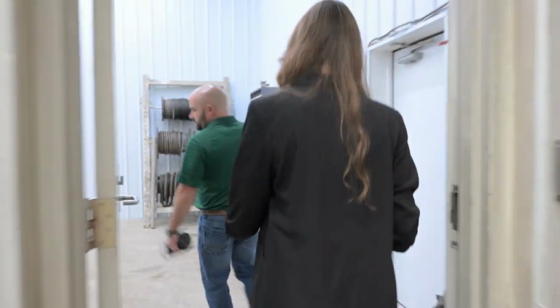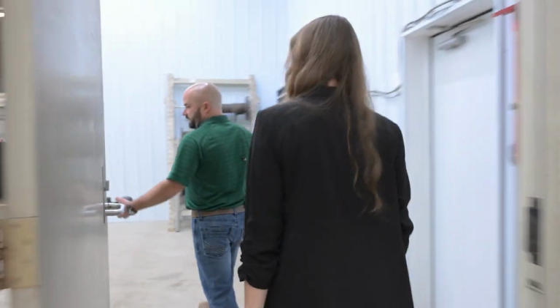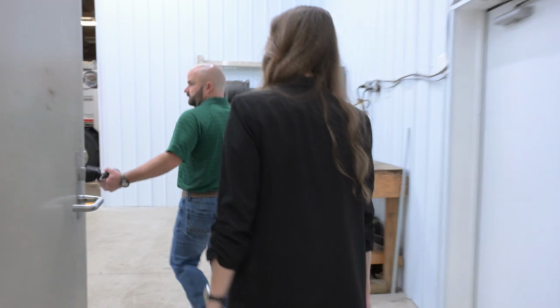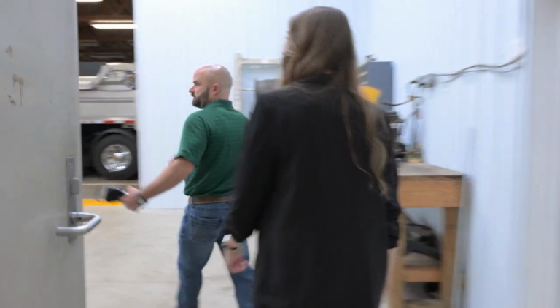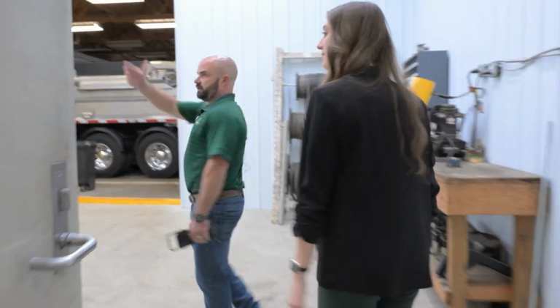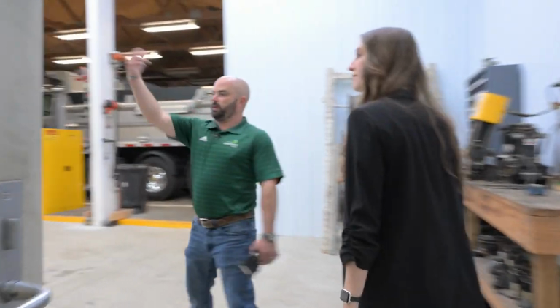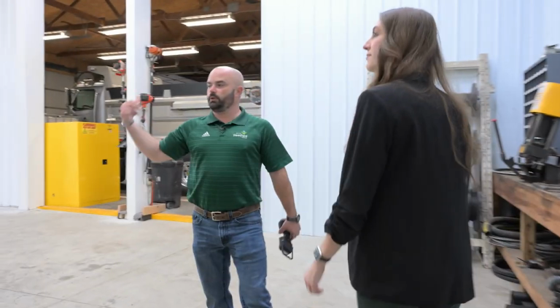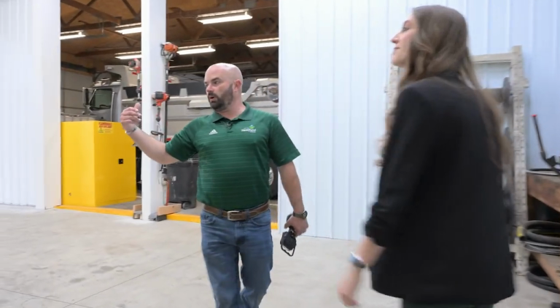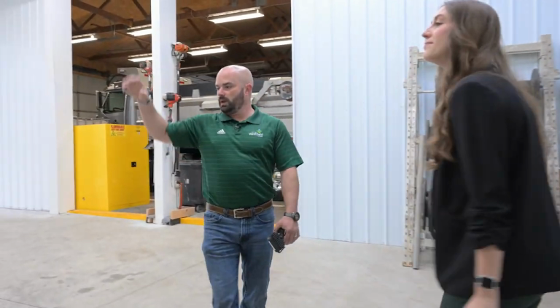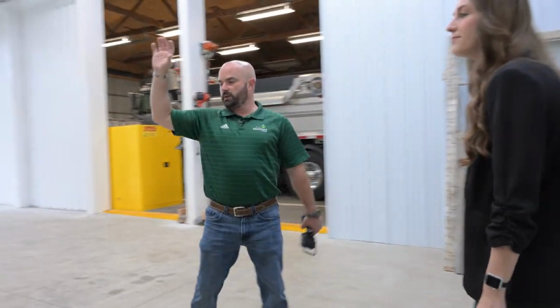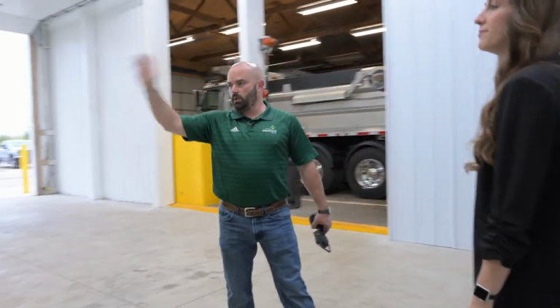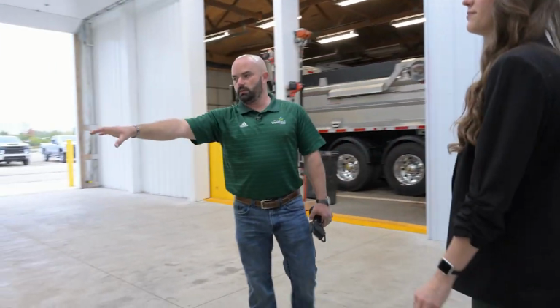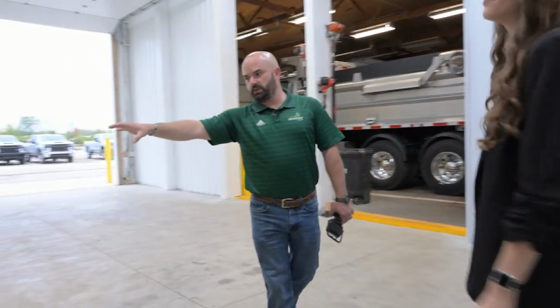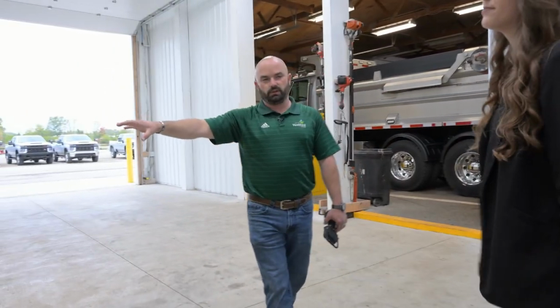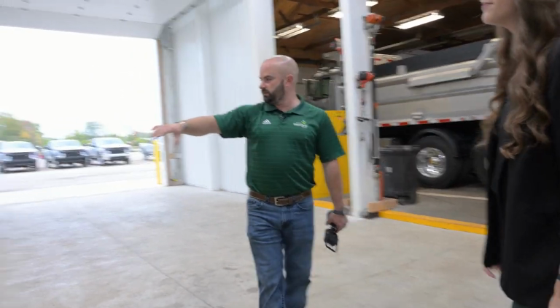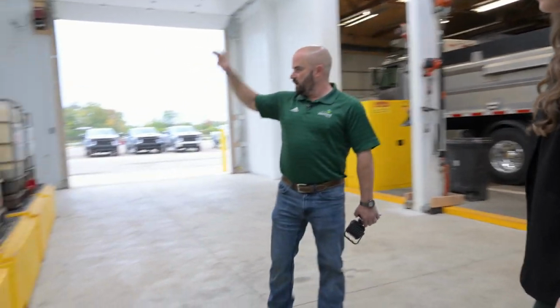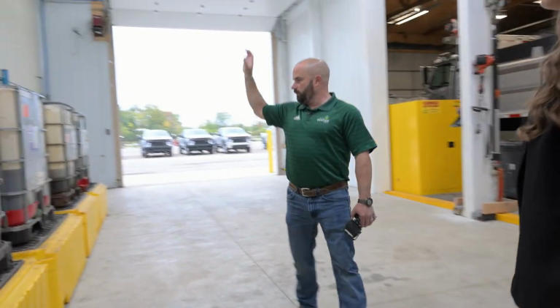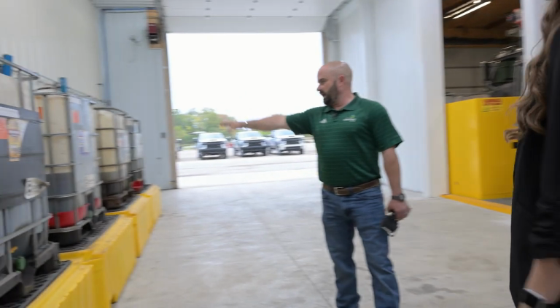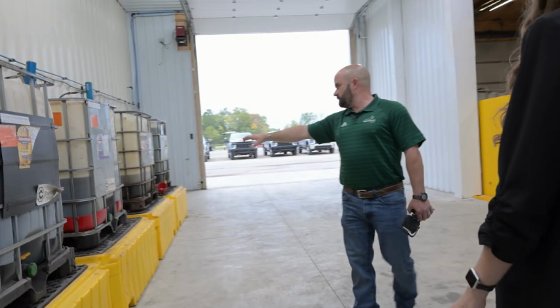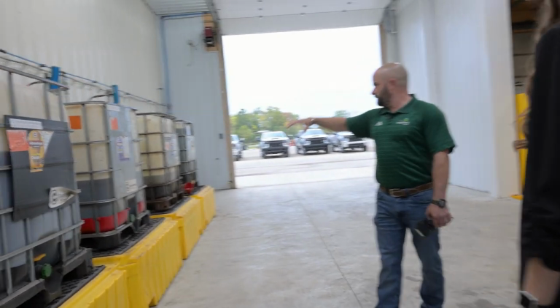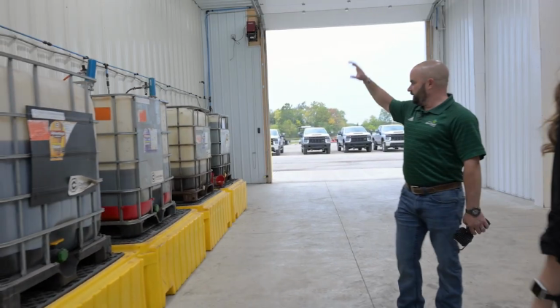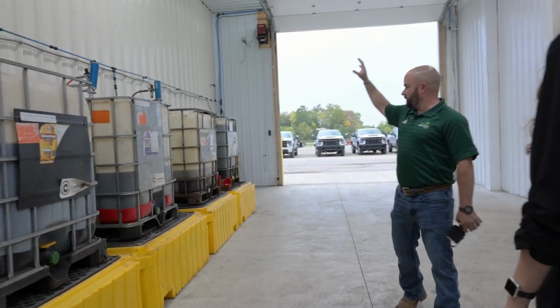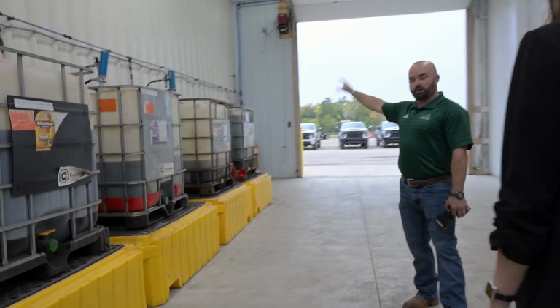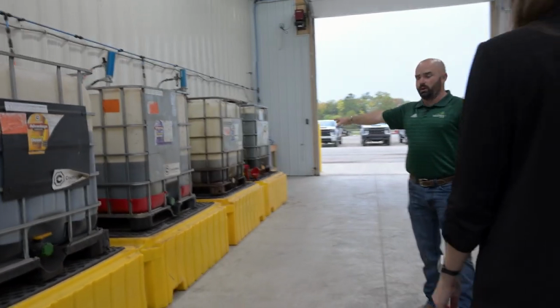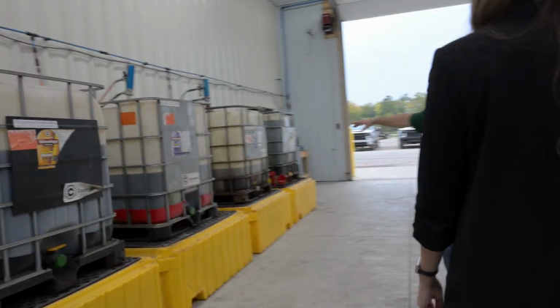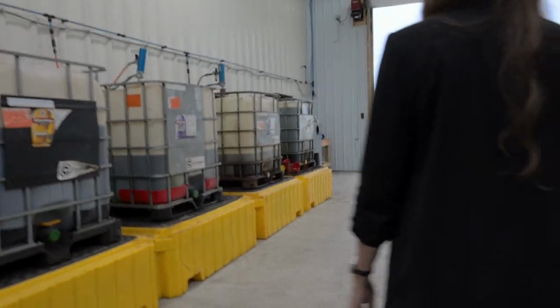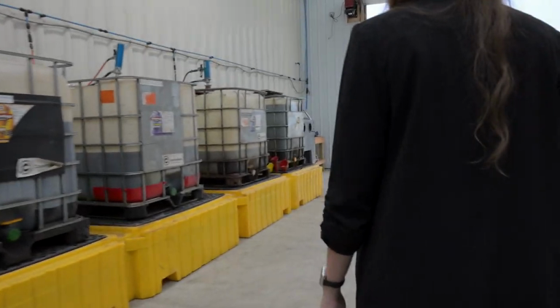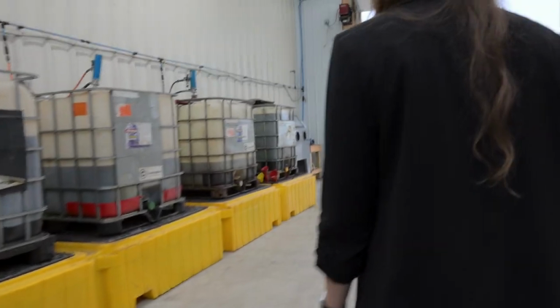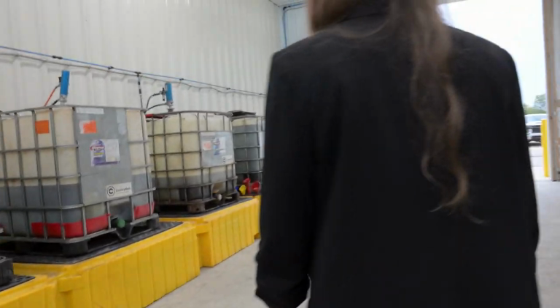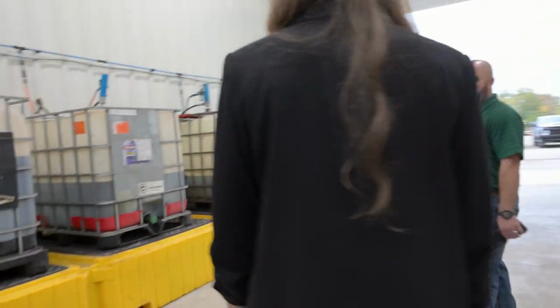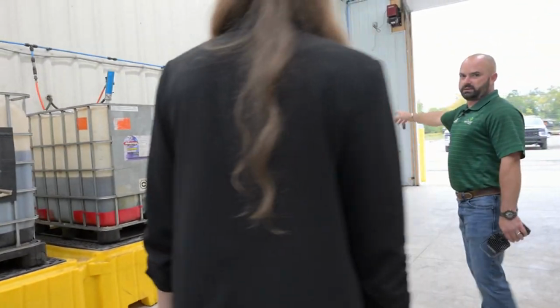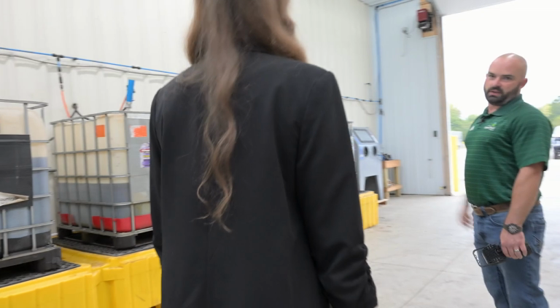In here, this is obviously where supplies are stocked. You've got the oil for the diesel engines, oil for the gas engines, and you have your hydraulic oil. And there's also a container for the used oil that does get recycled.